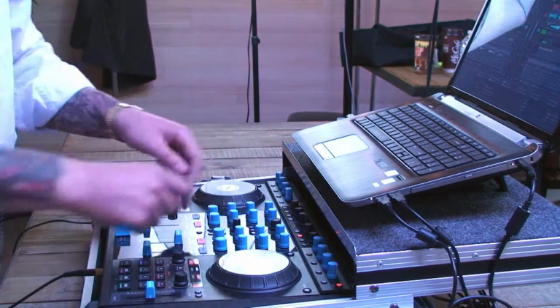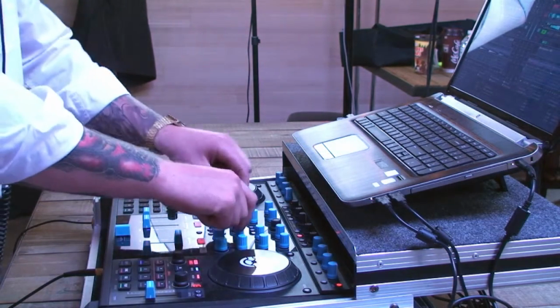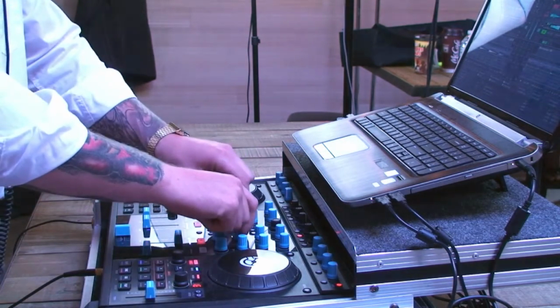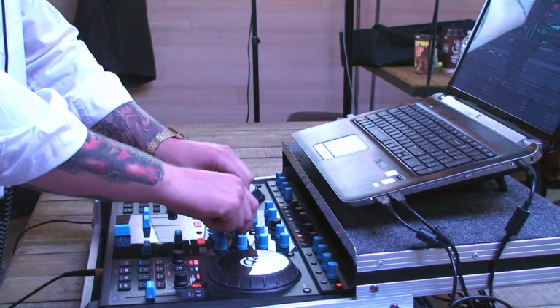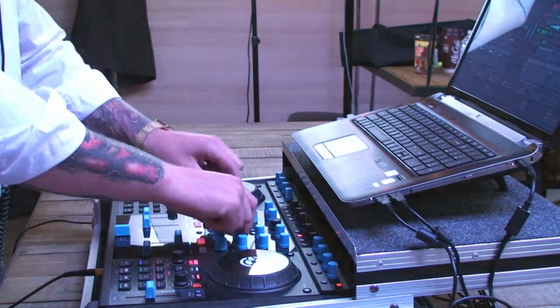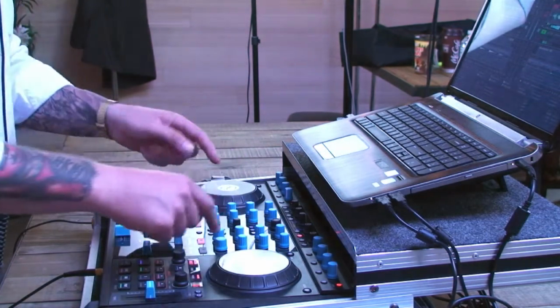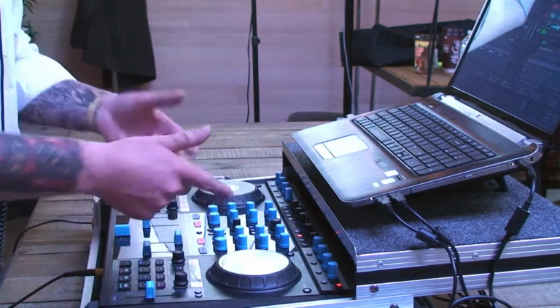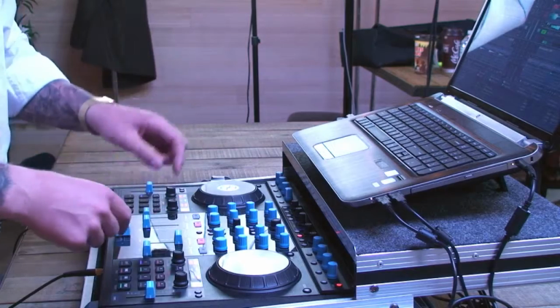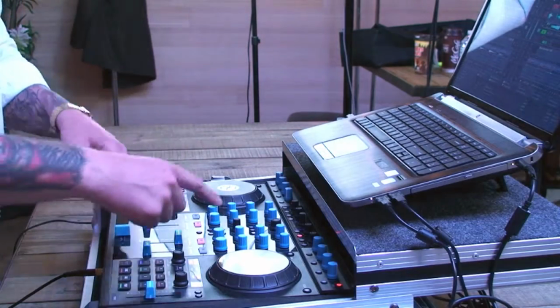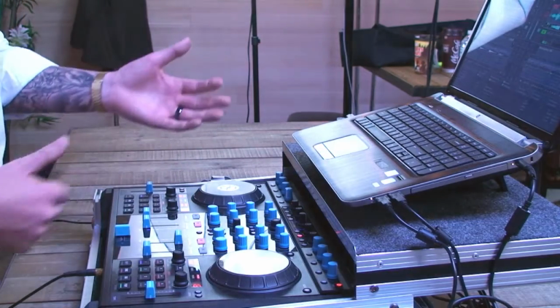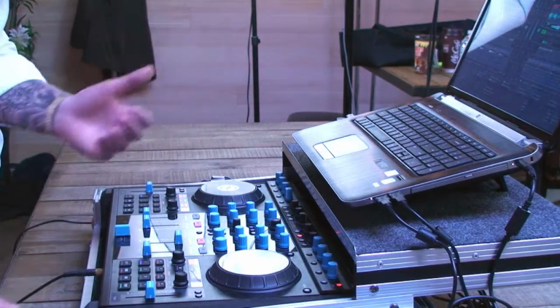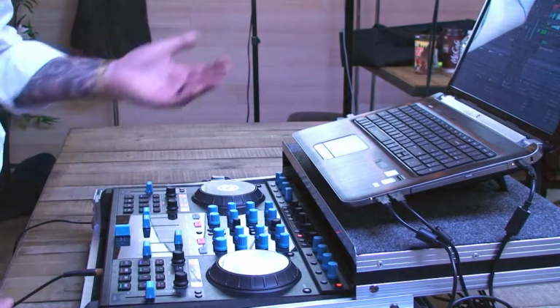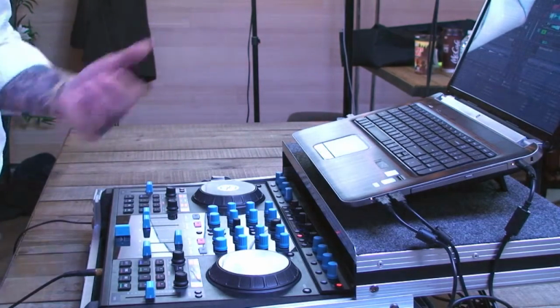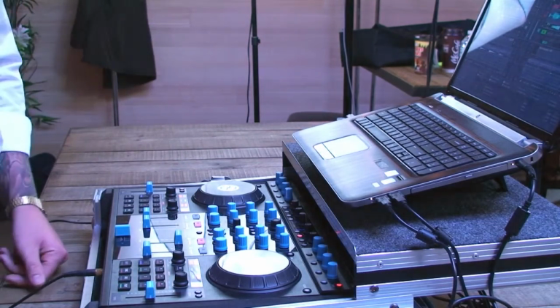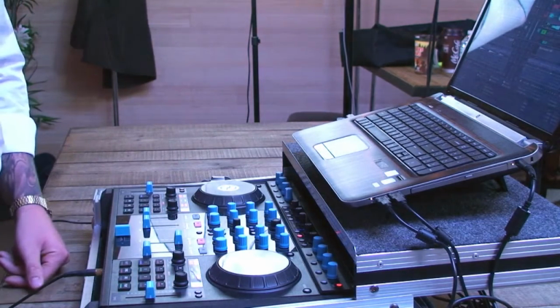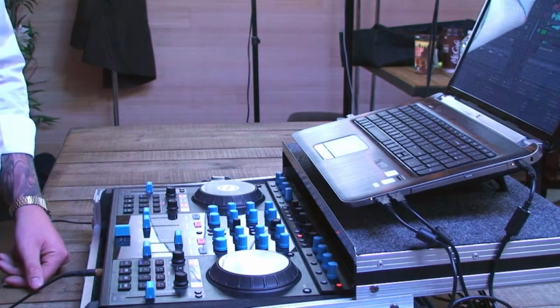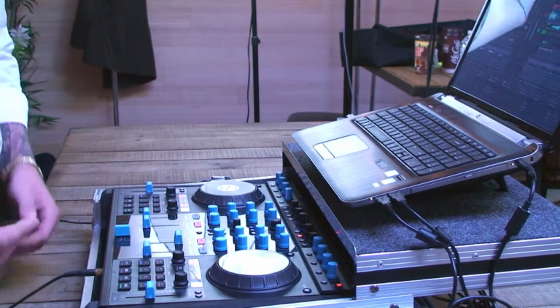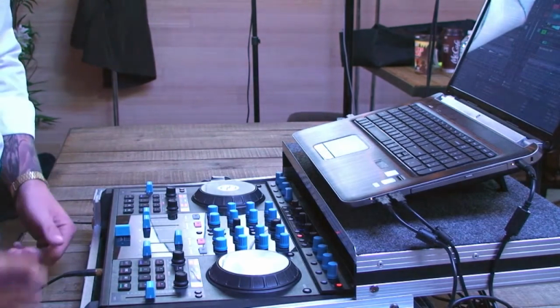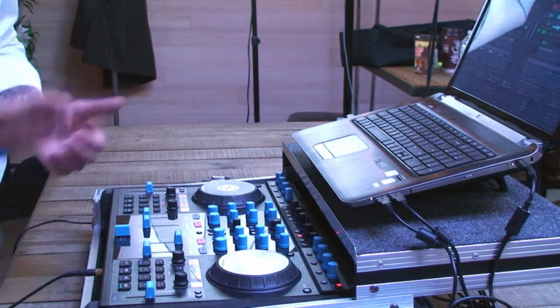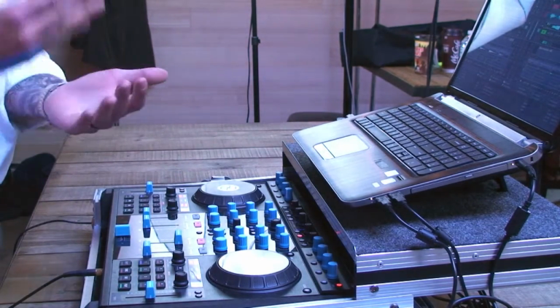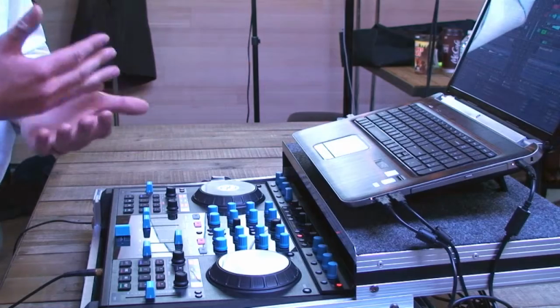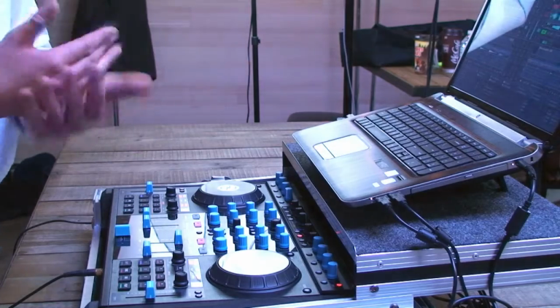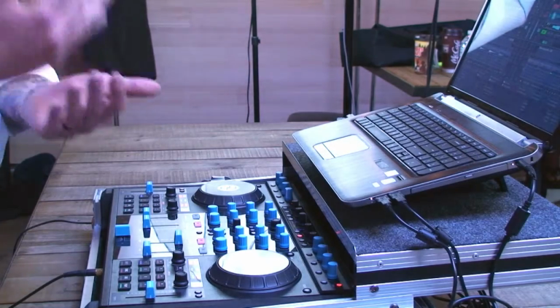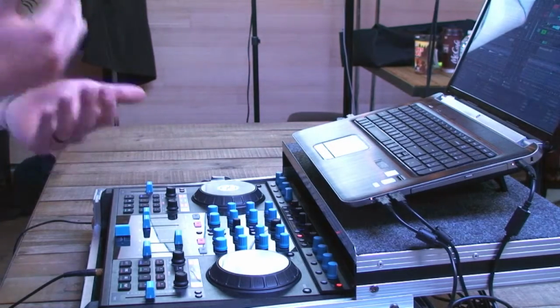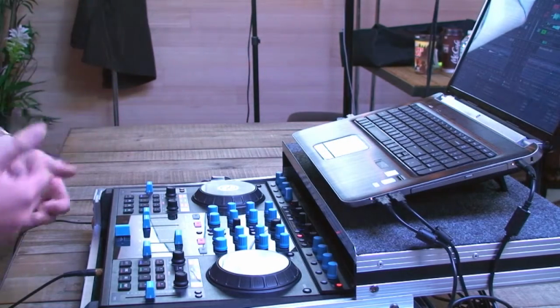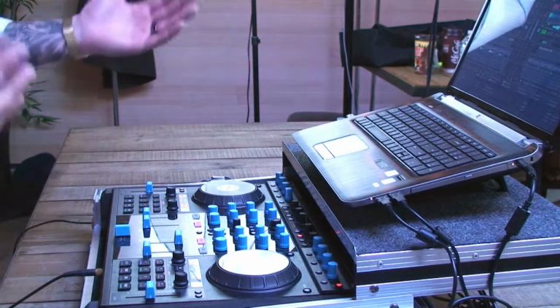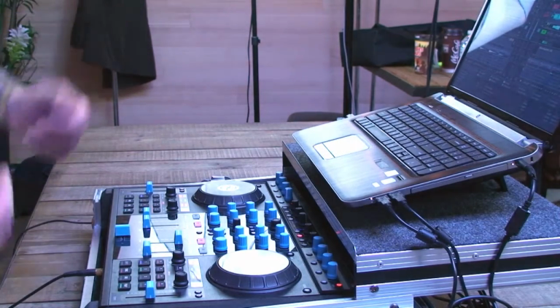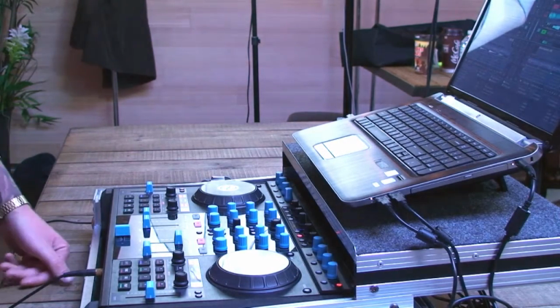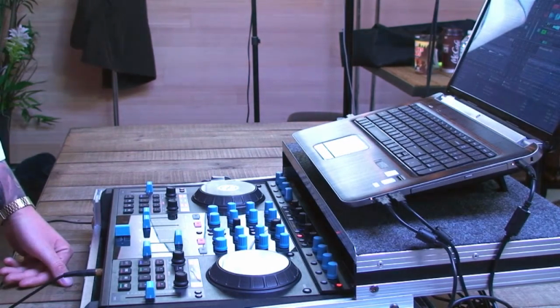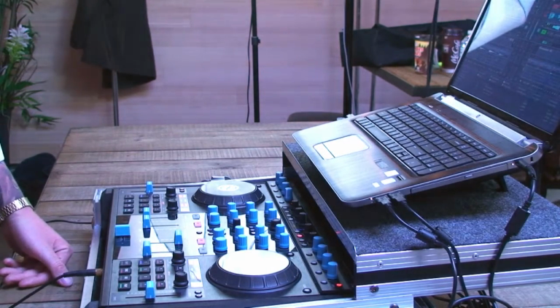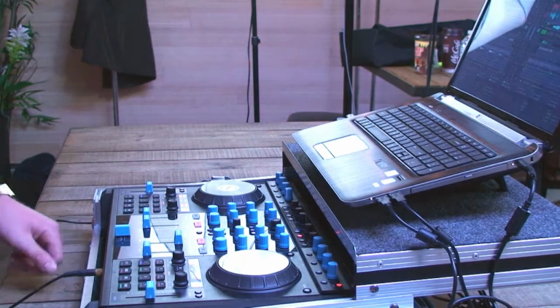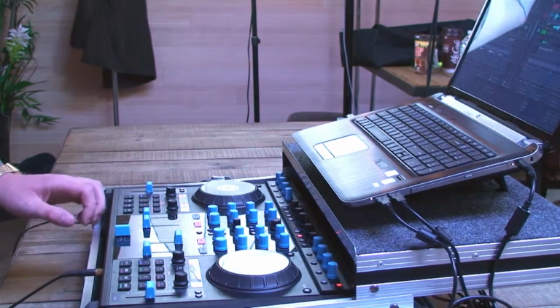Different use of the EQ, different use of the filter, get the volume in there — dance music is easy. You just find roughly around the same beat, find that boom boom boom, and mix out like you would with any other kind of song.